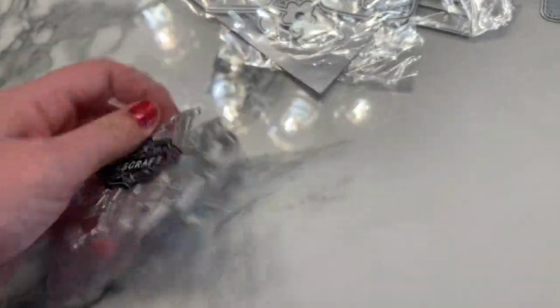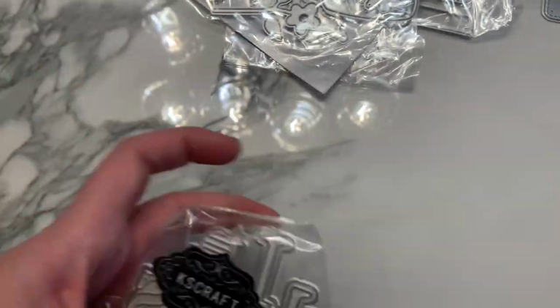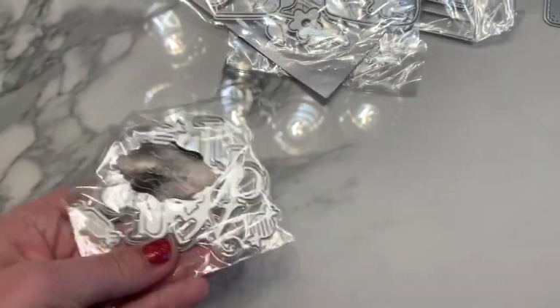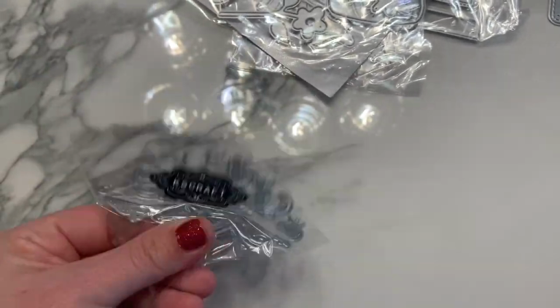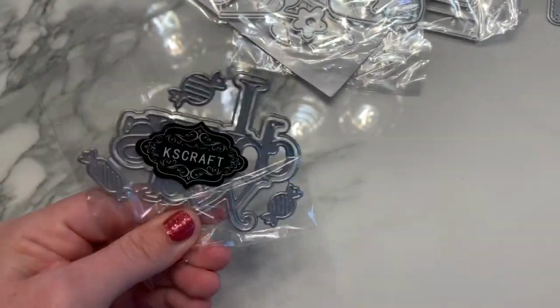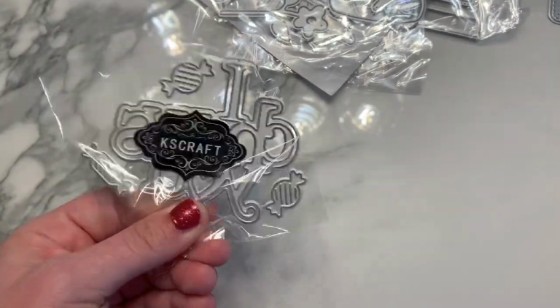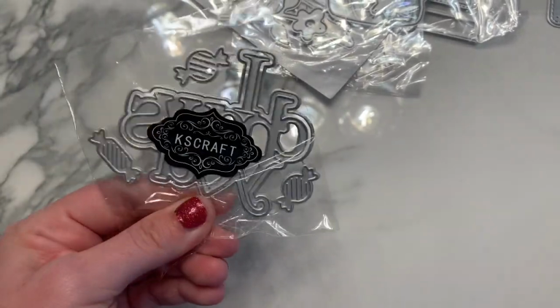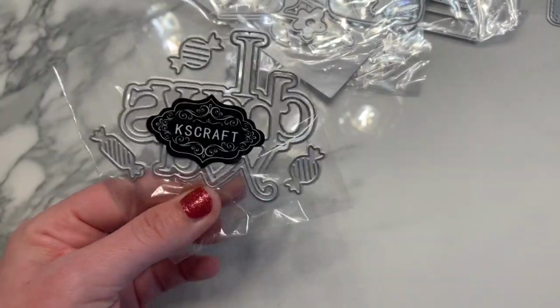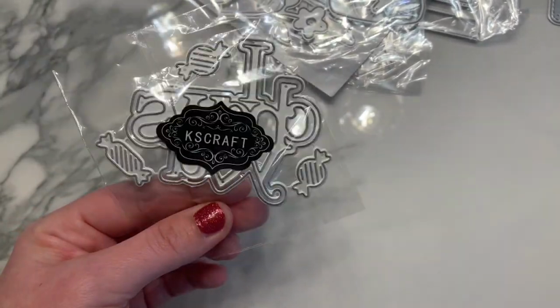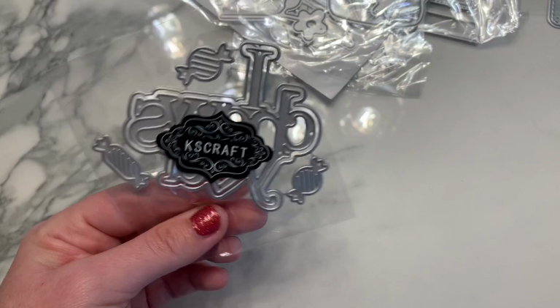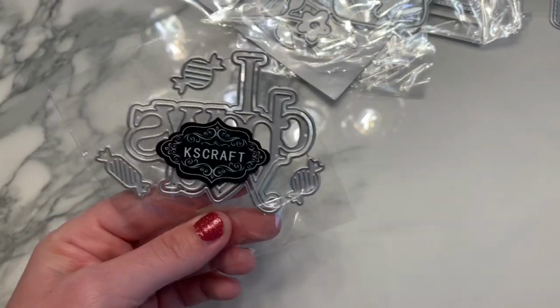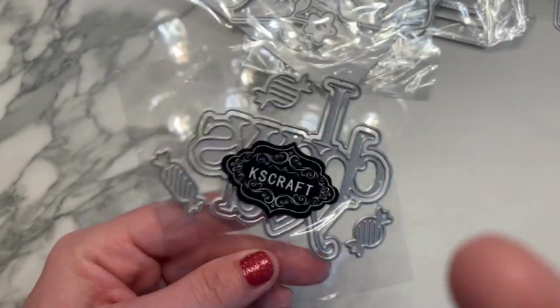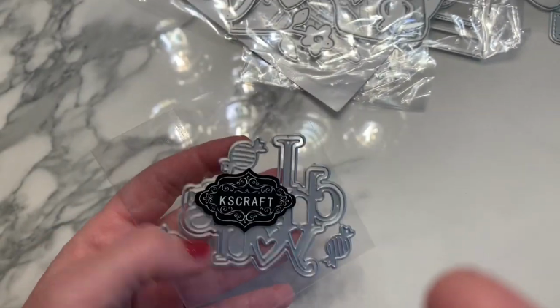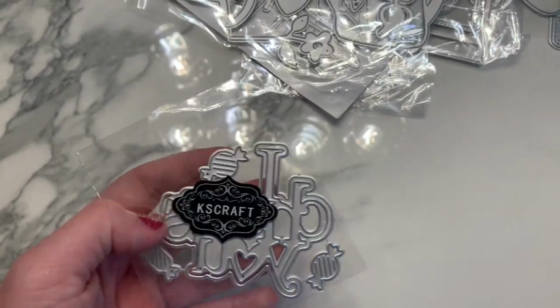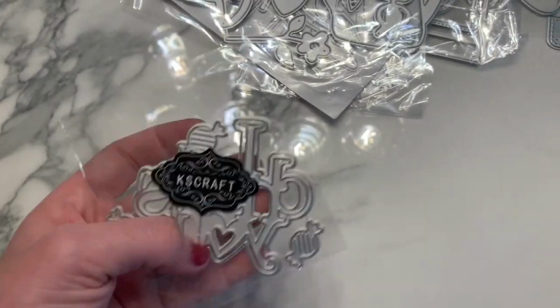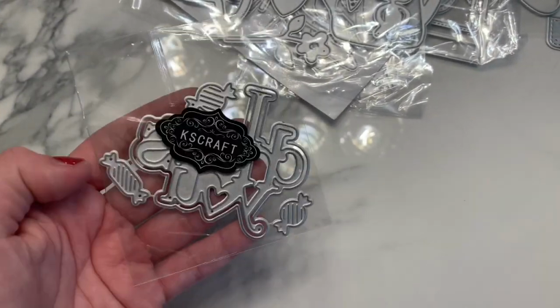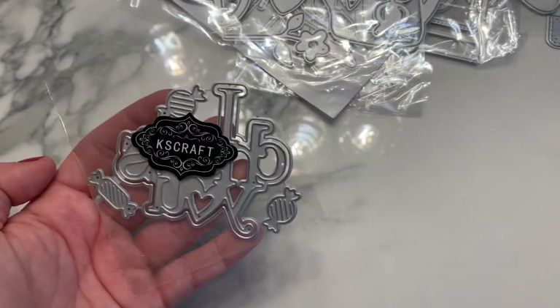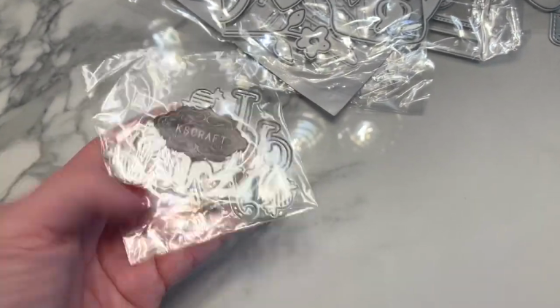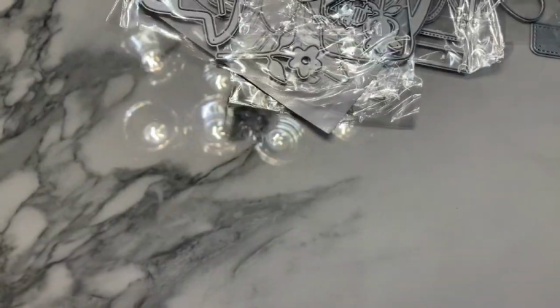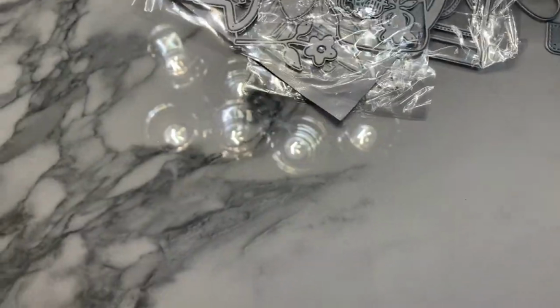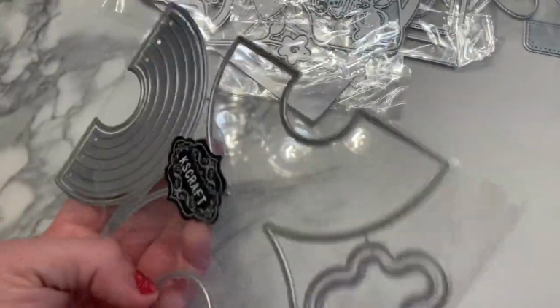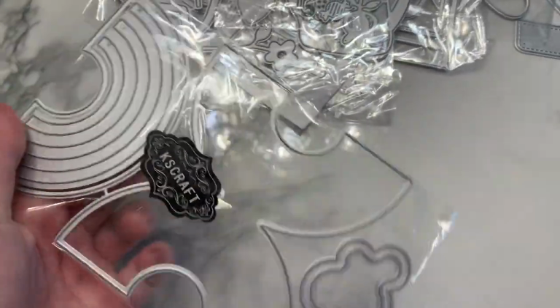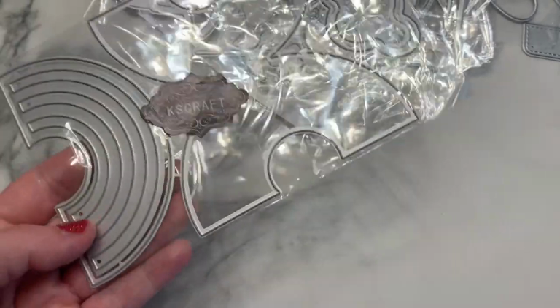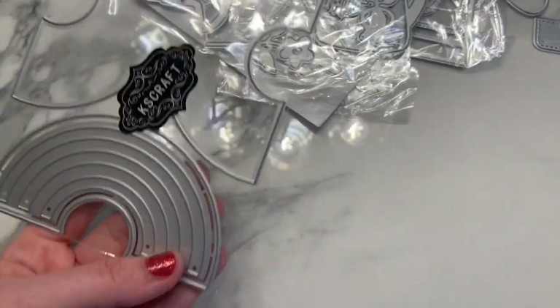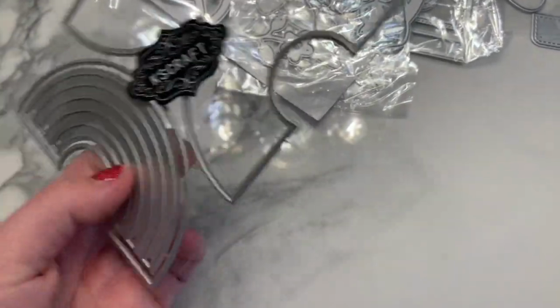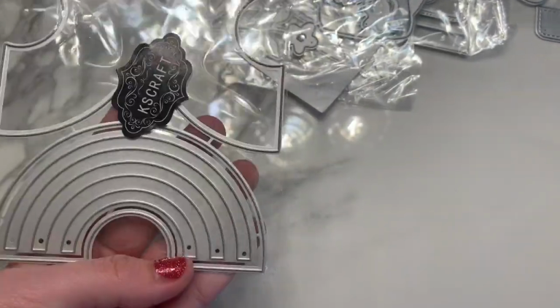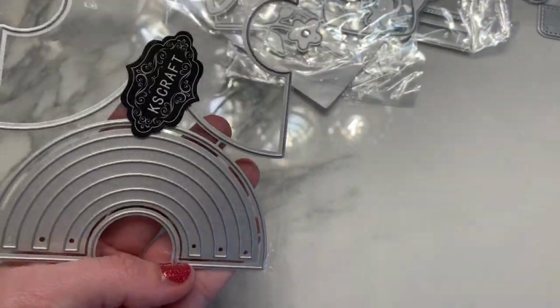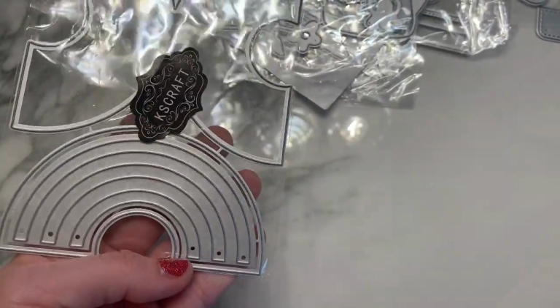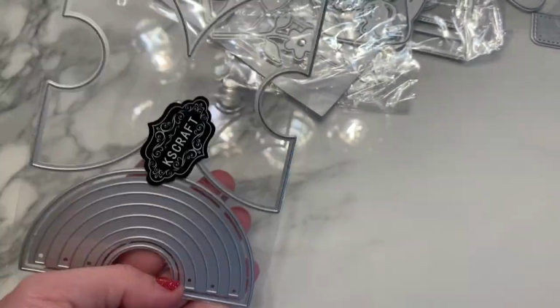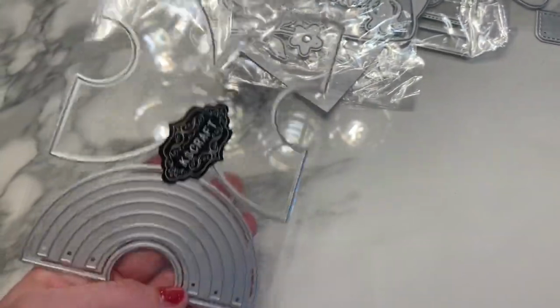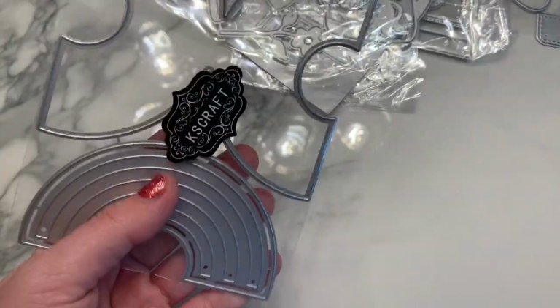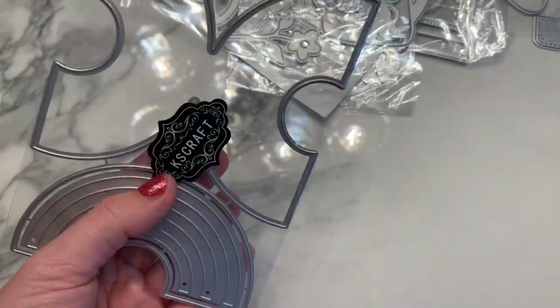This one says 'I choose you' — but 'choose' is spelled C-H-E-W, like chew on candy. It comes with three little candy pieces.